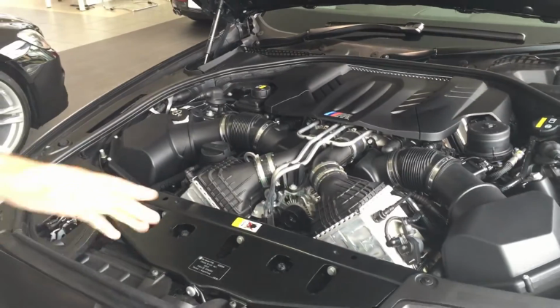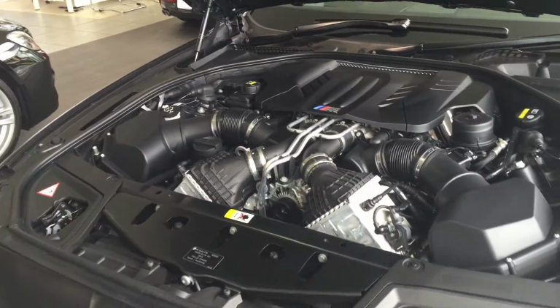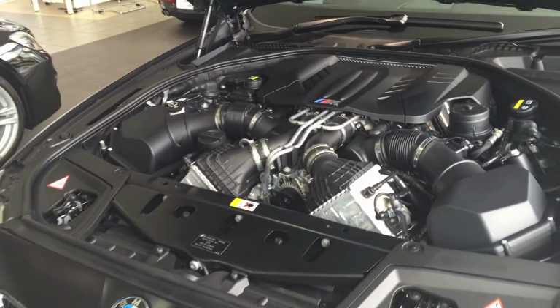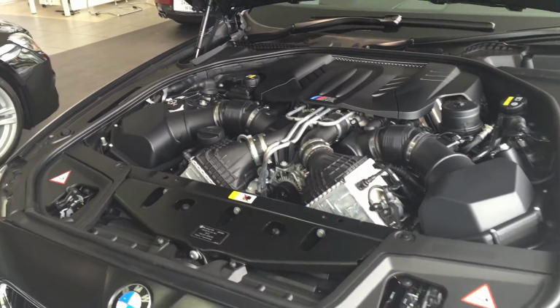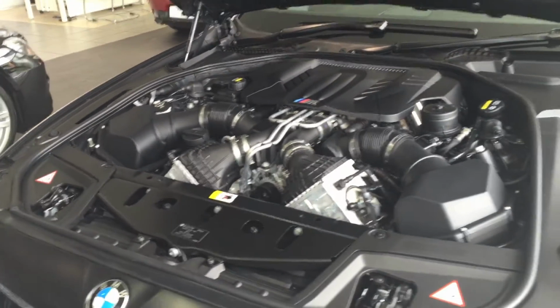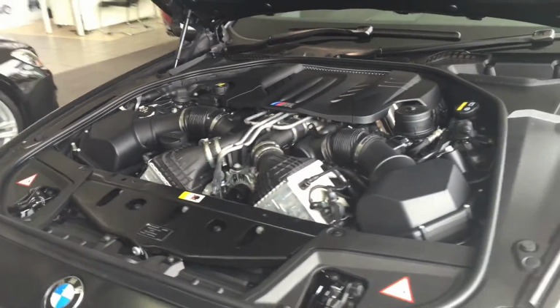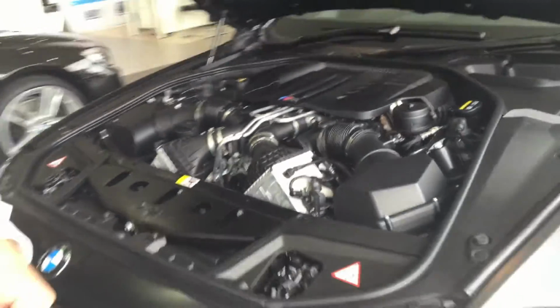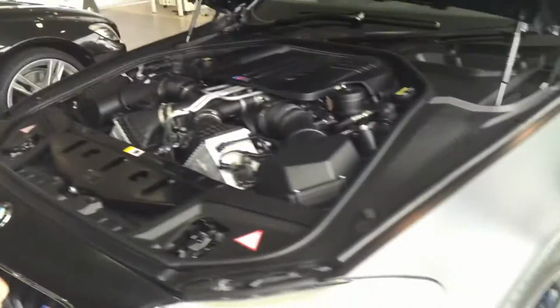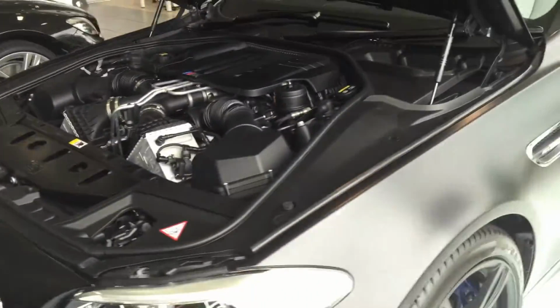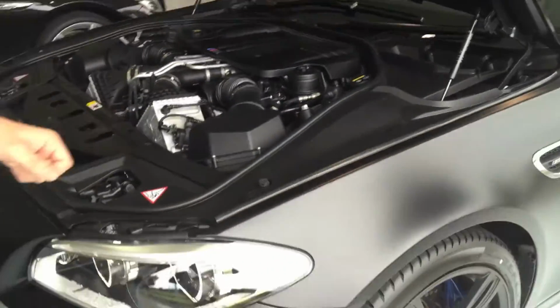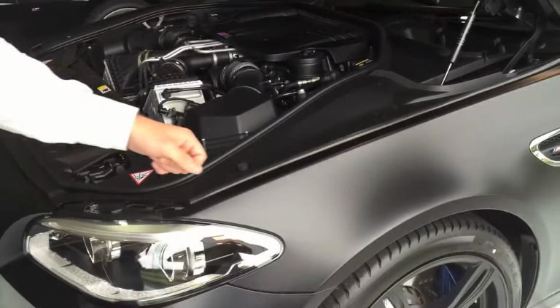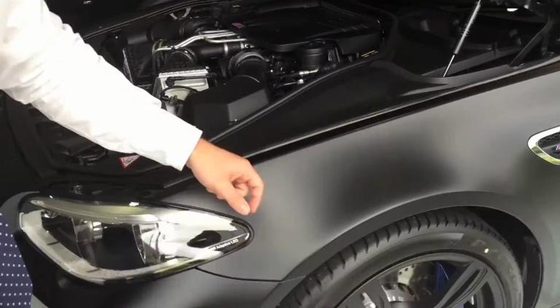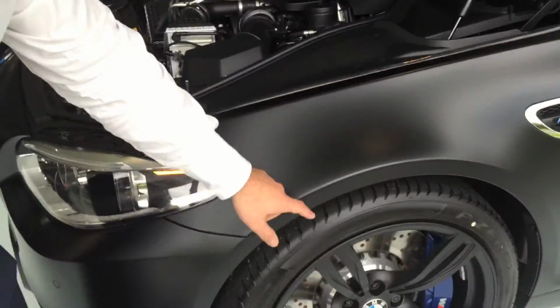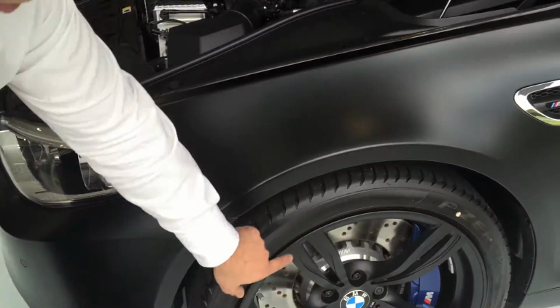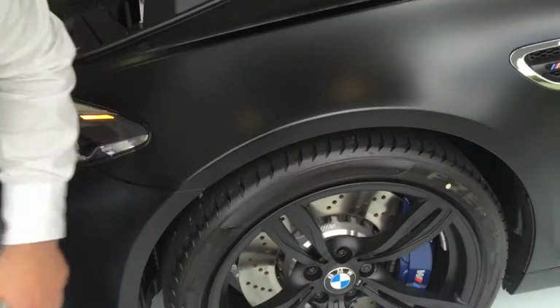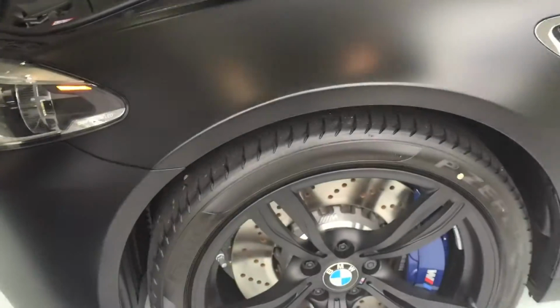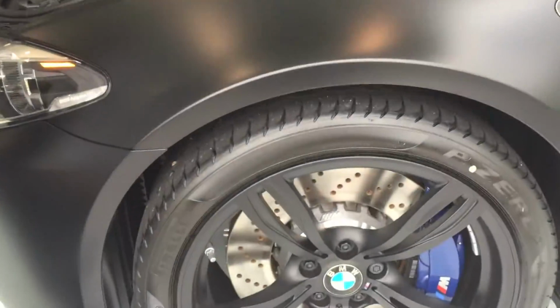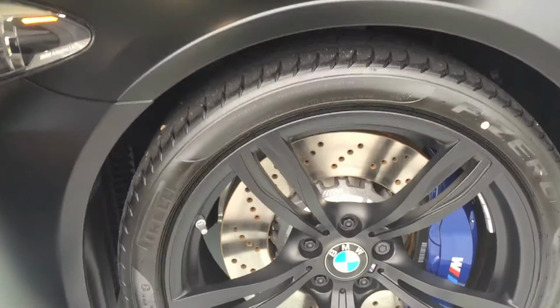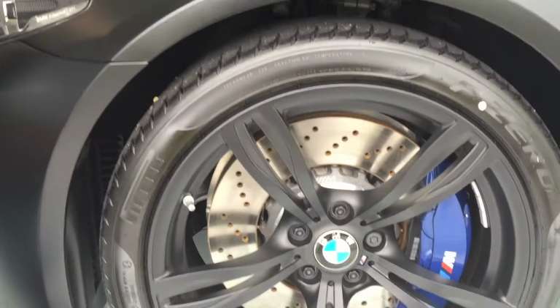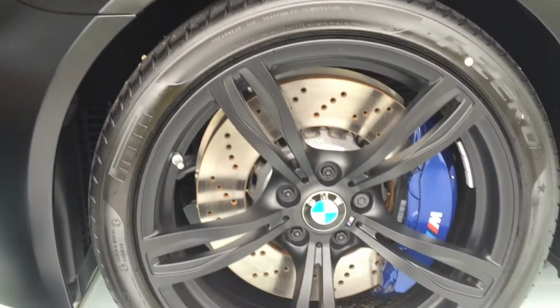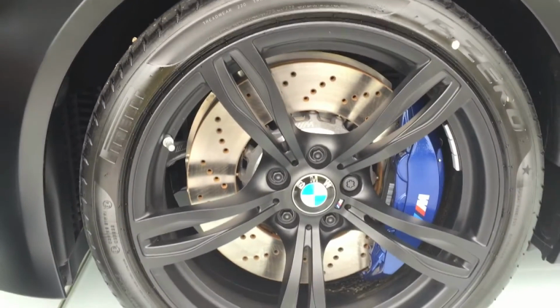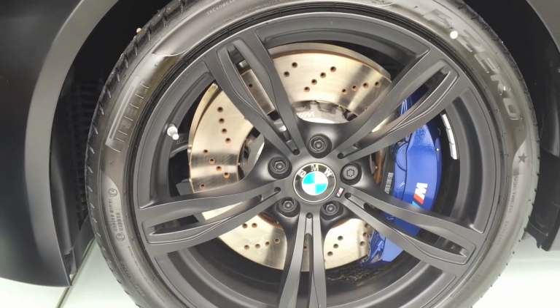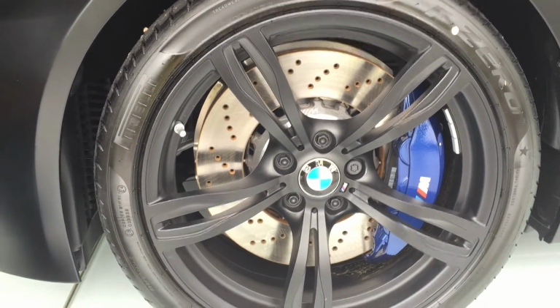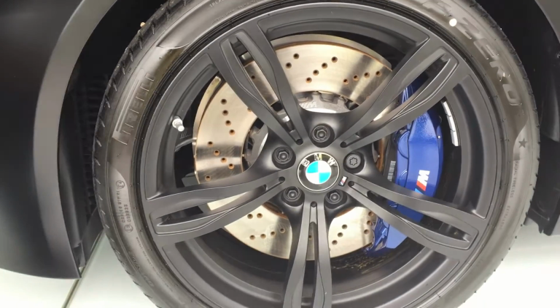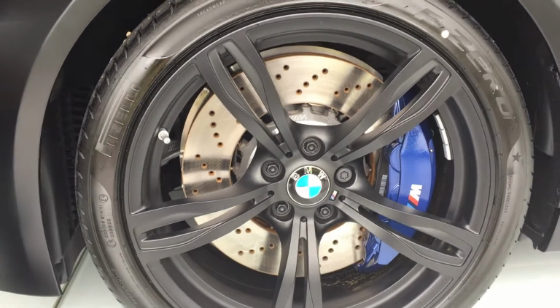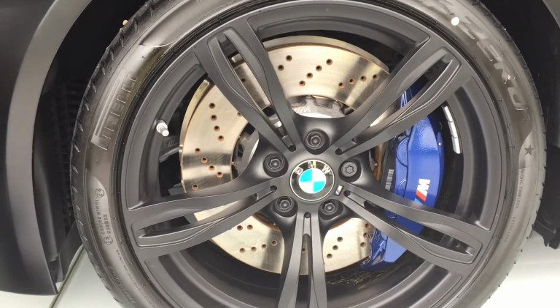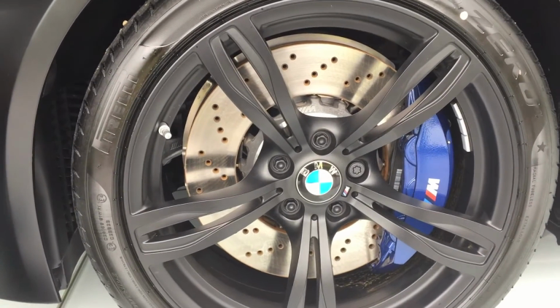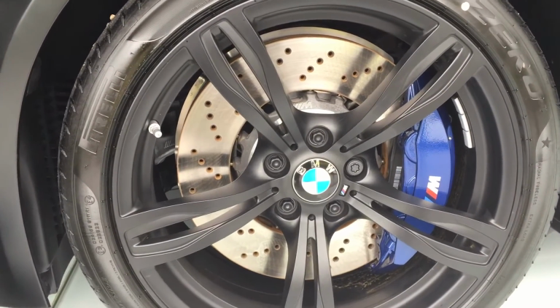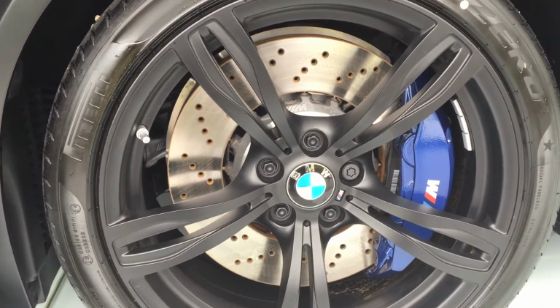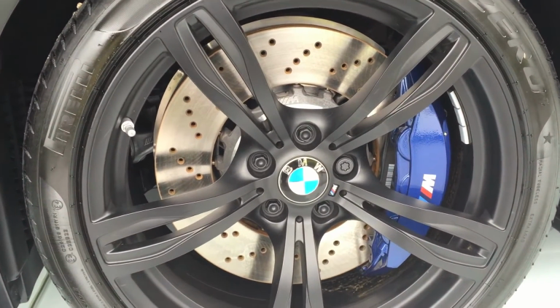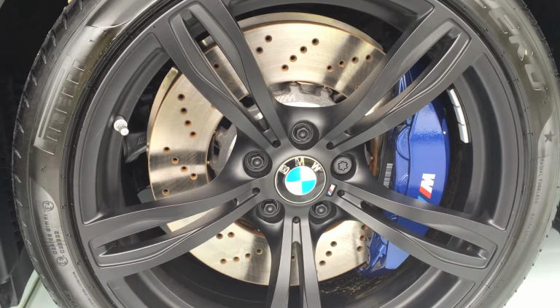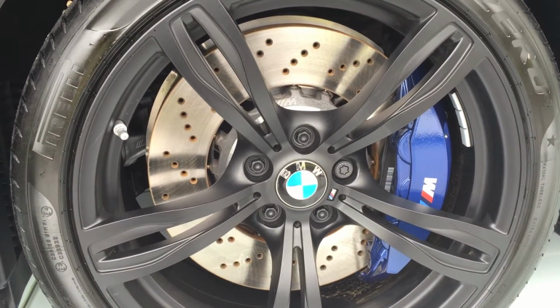We'll move on to the brakes now. These are astronomic 400-millimetre discs at the front with six-pot brake calipers that bring this thing to a grinding halt.